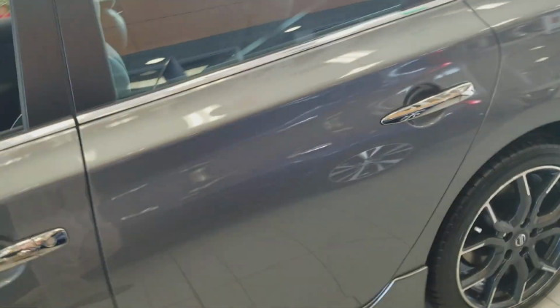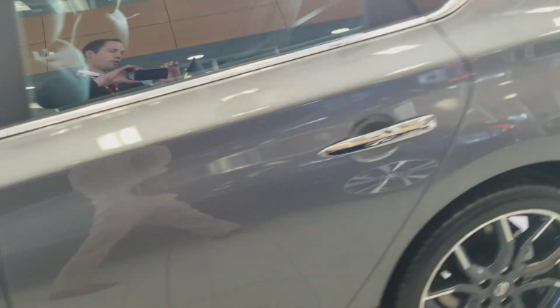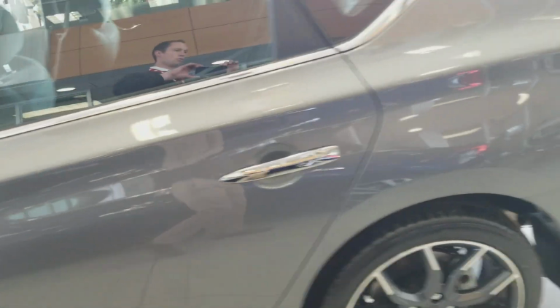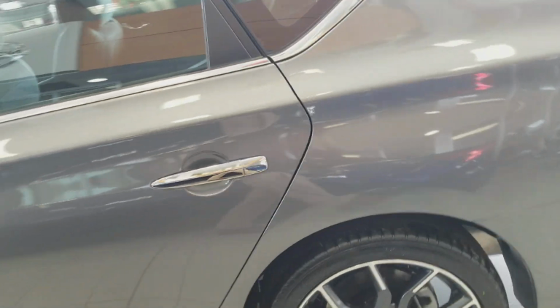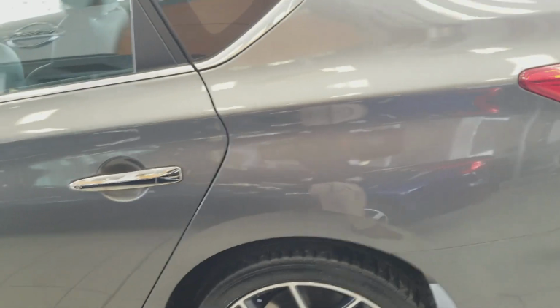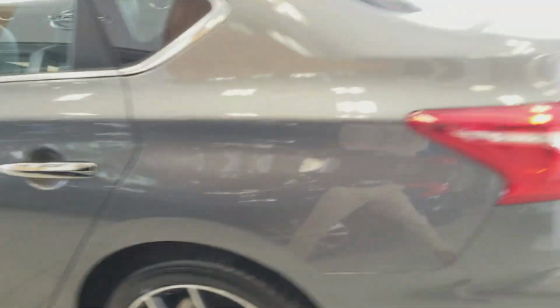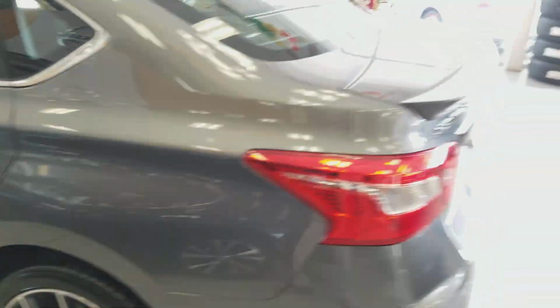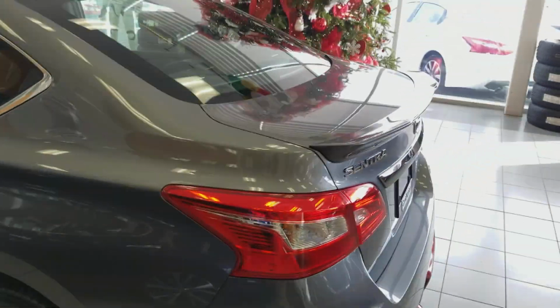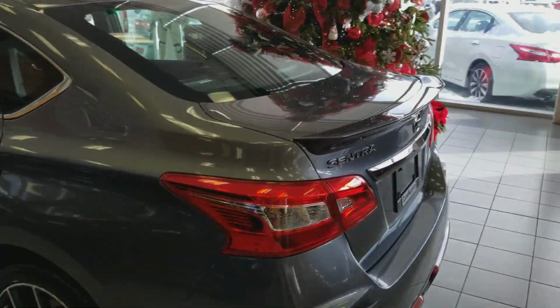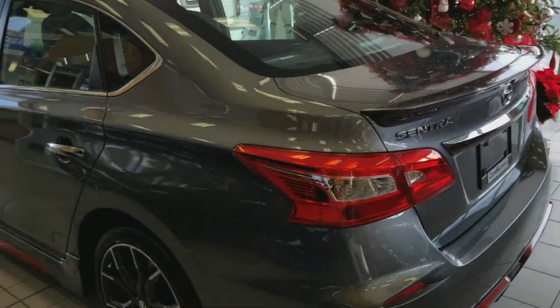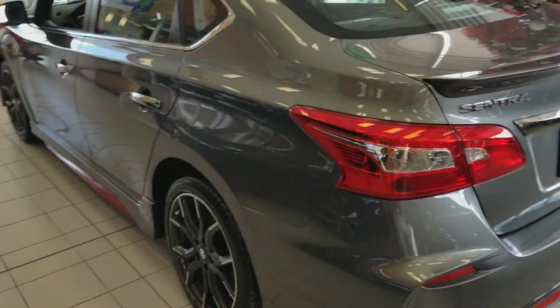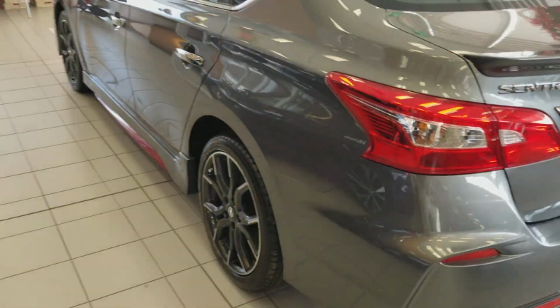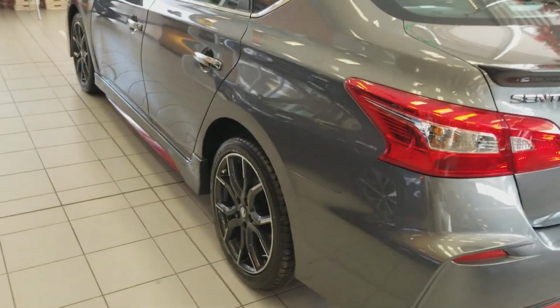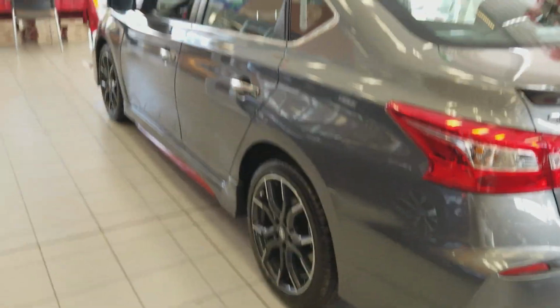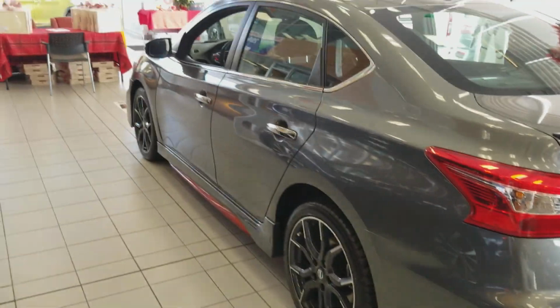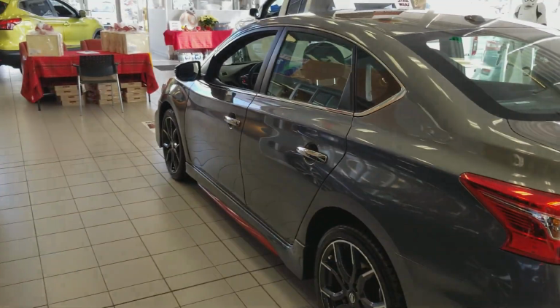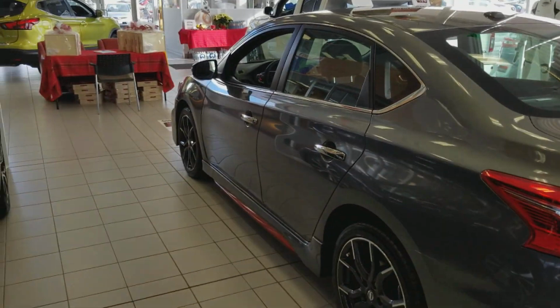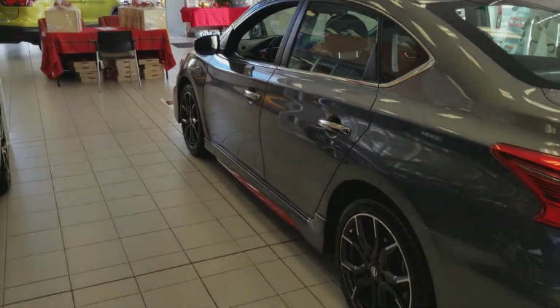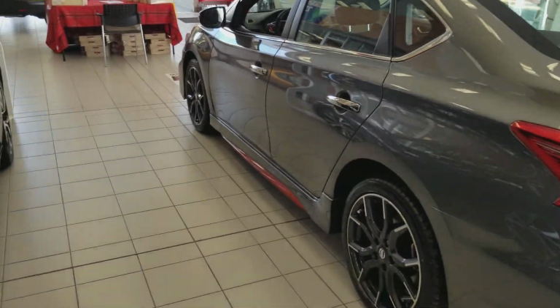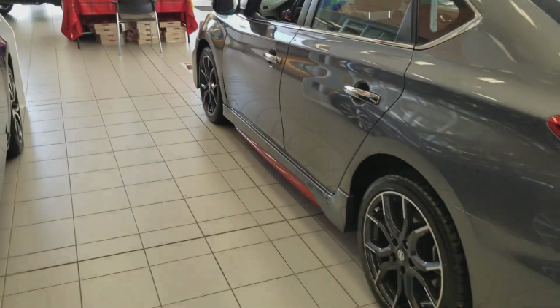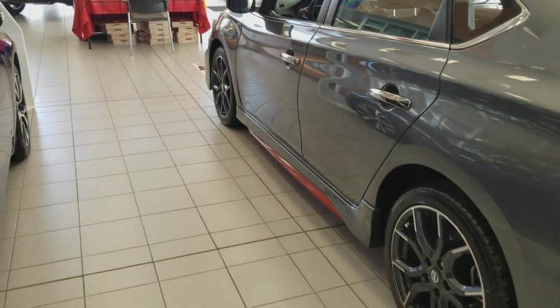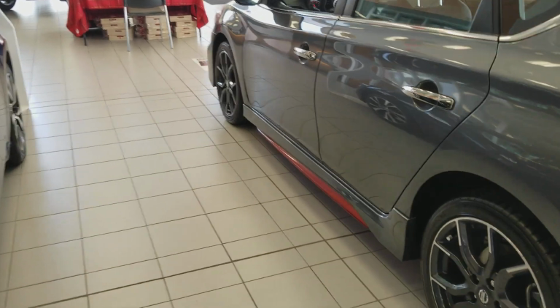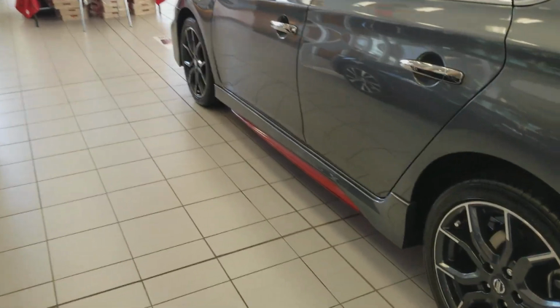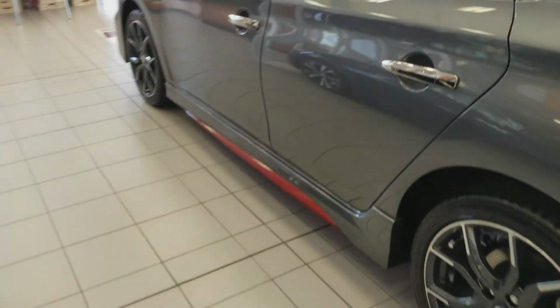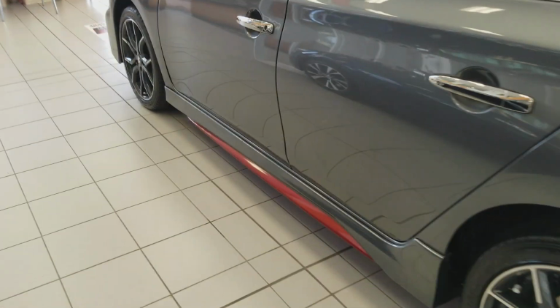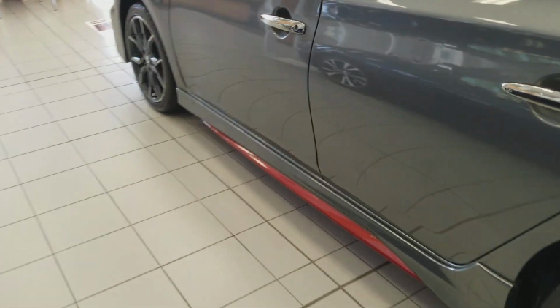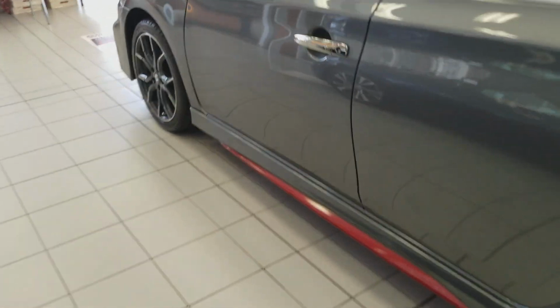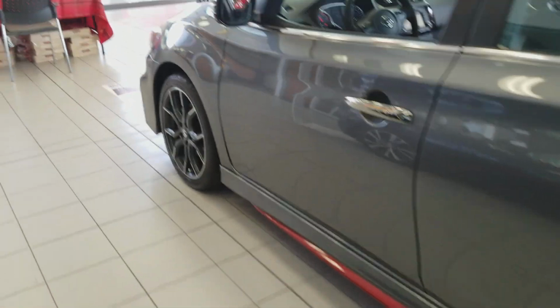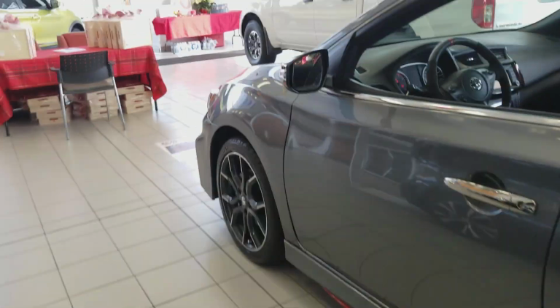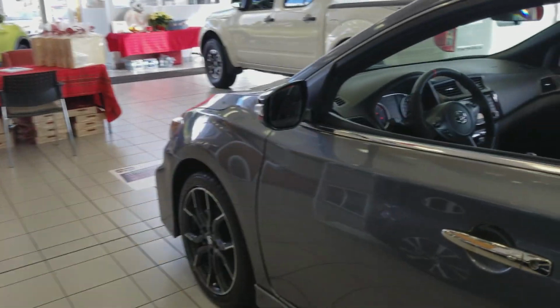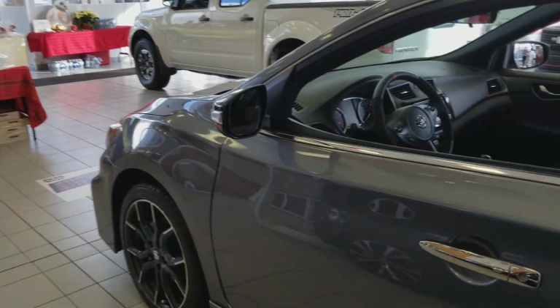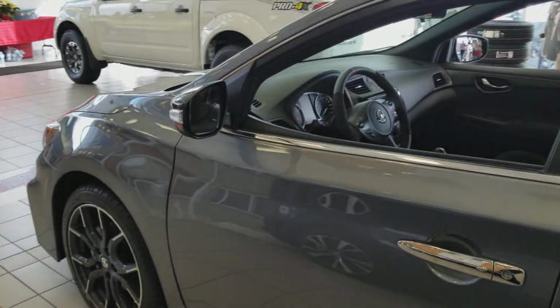Very beautiful and very aggressive looking car. Rear spoiler, 18-inch alloy wheels, trim kit down the bottom, trim kit along the front.